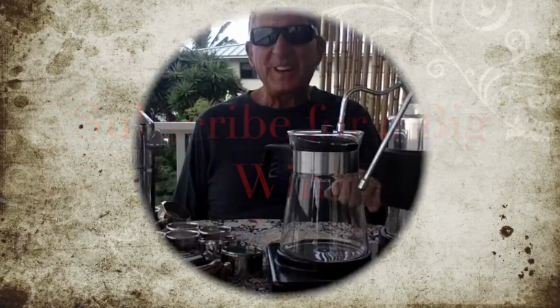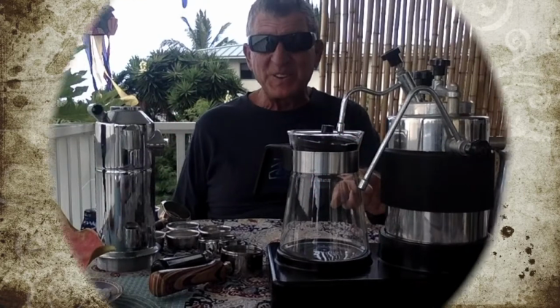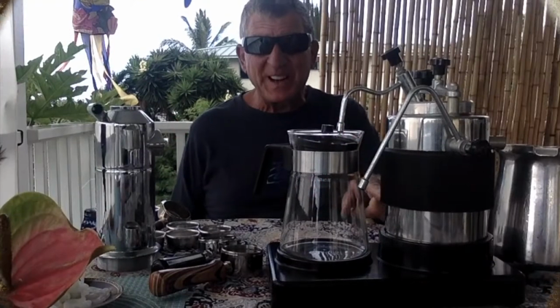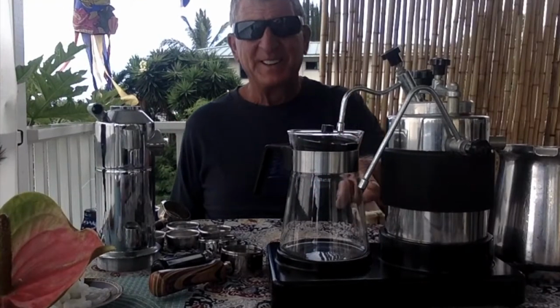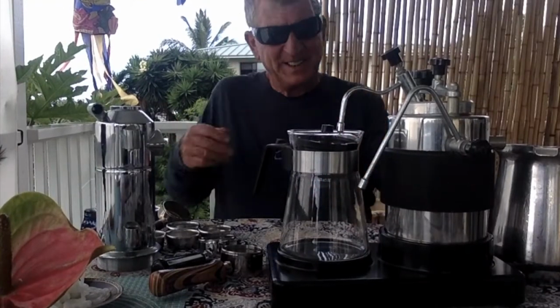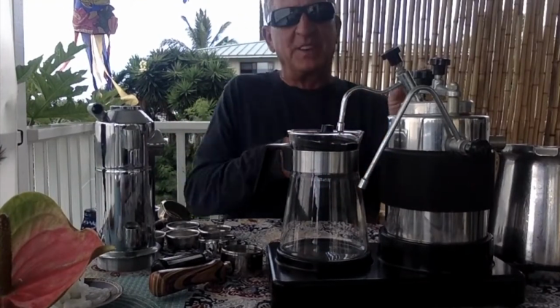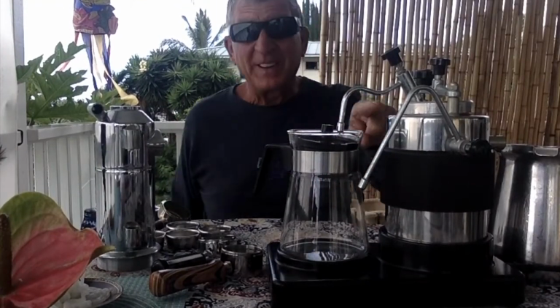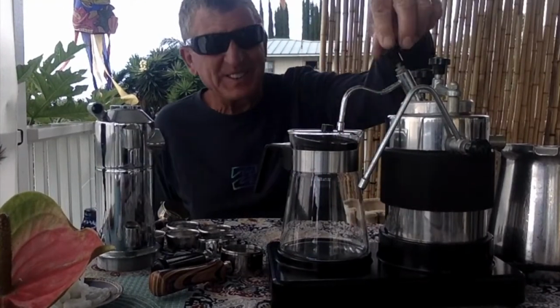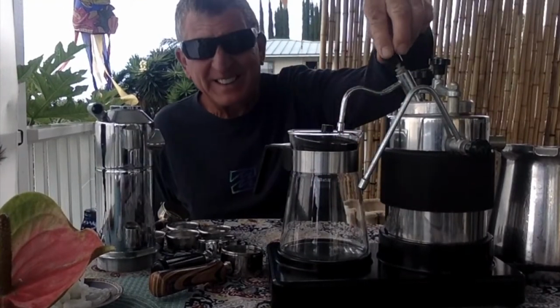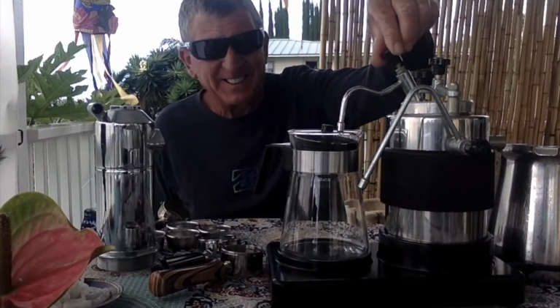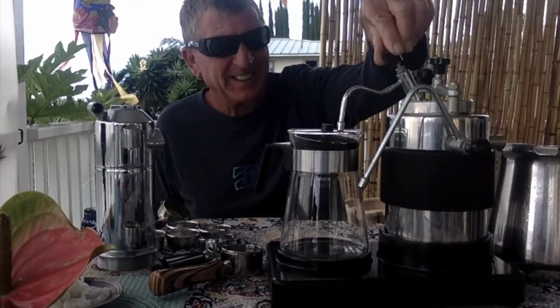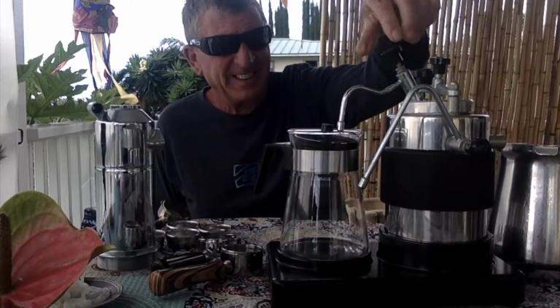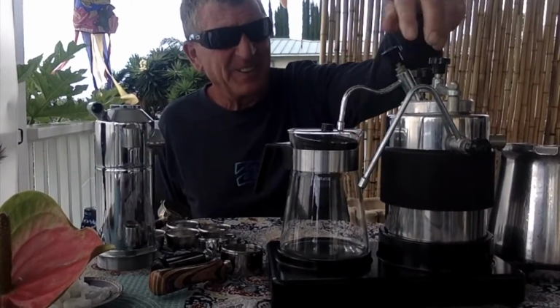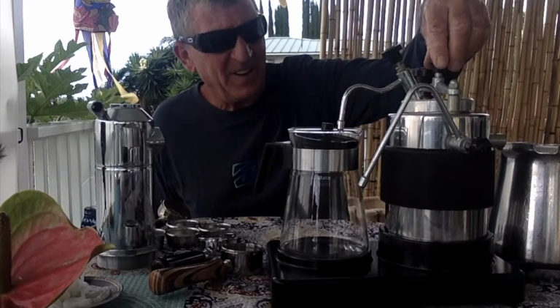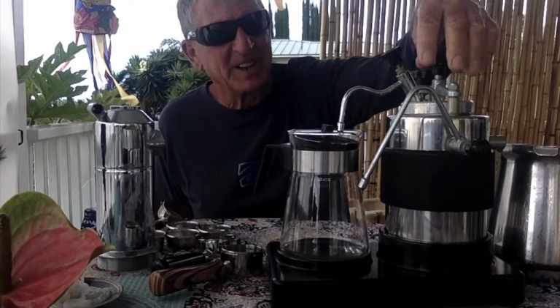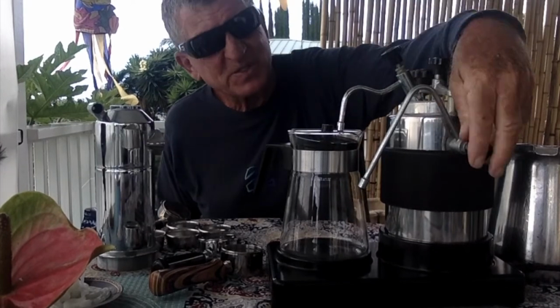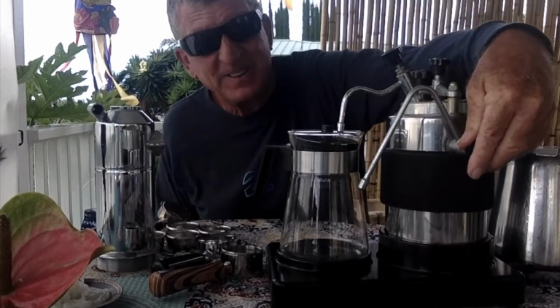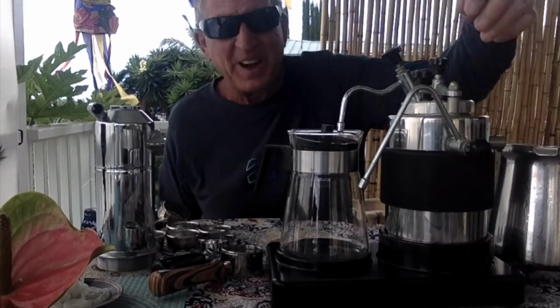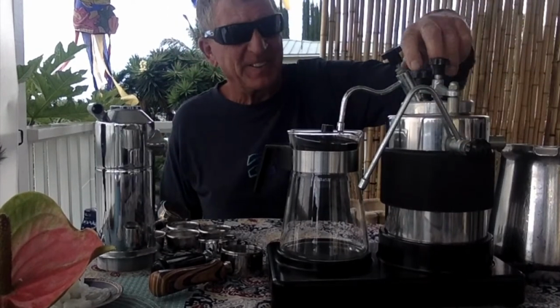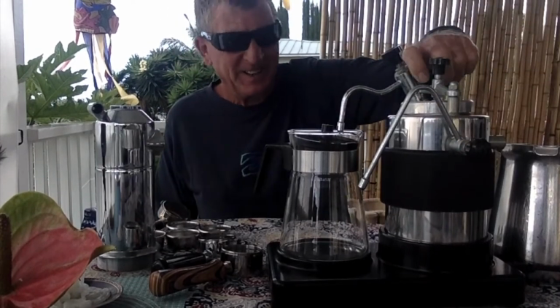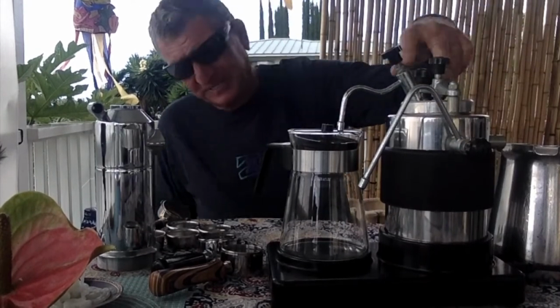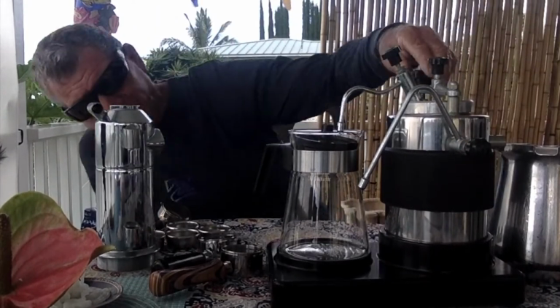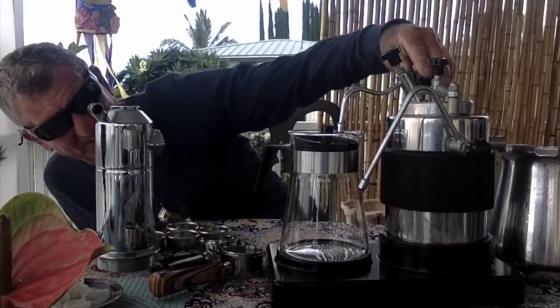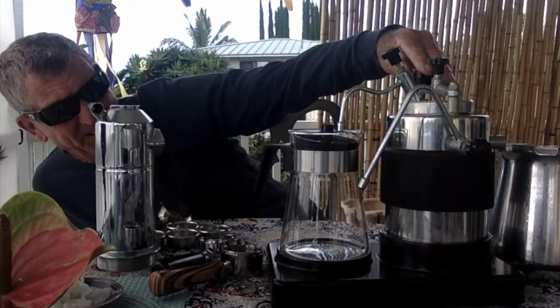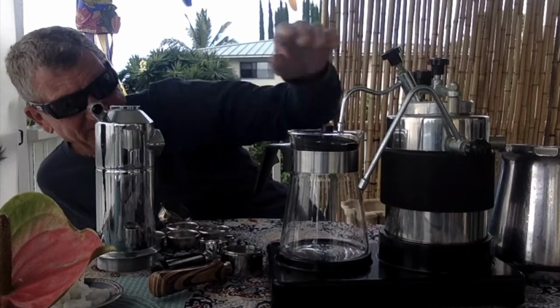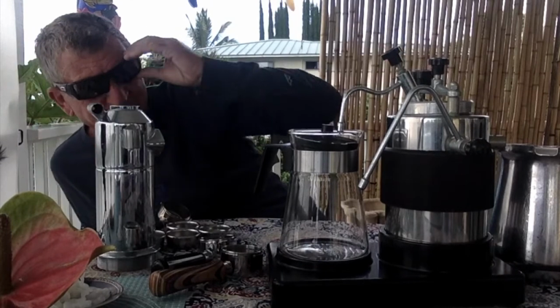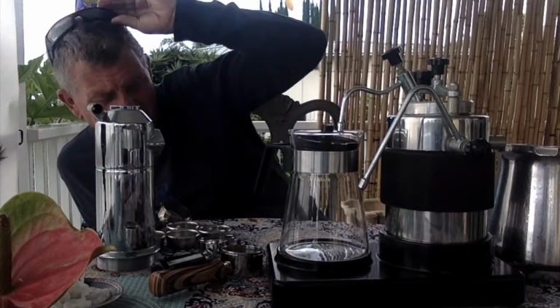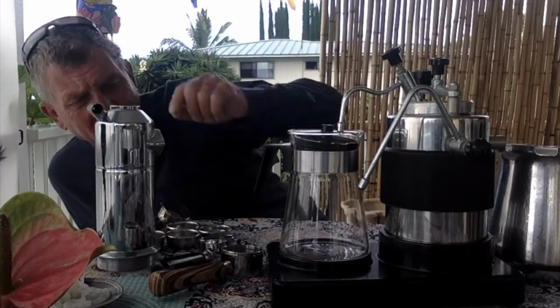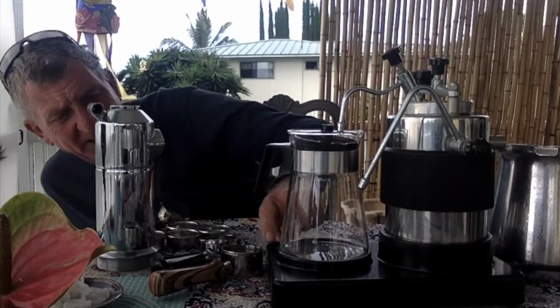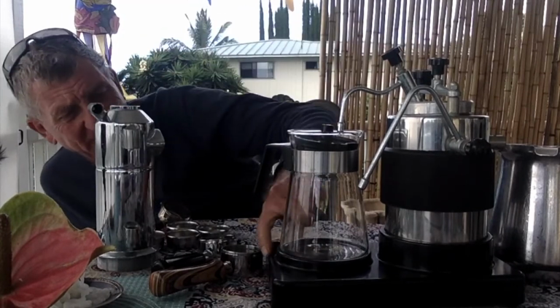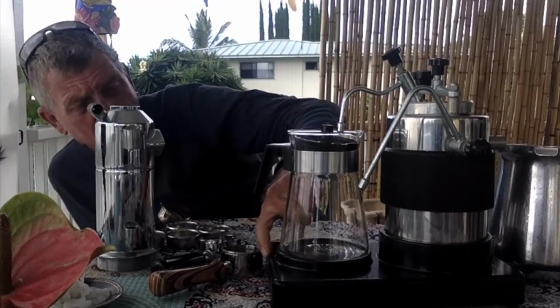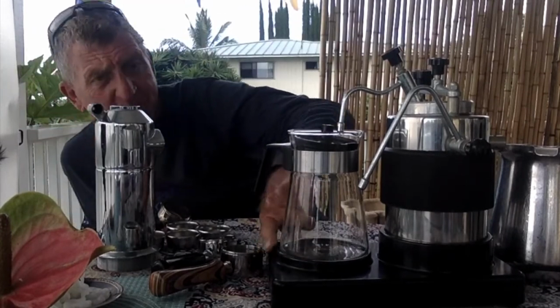Let's do this one now. That's a wild looking machine, huh? Look at this with all these valves — it kind of screws down, it's a wild looking thing. What the heck is this? Made in Italy — Signor Cappuccino.